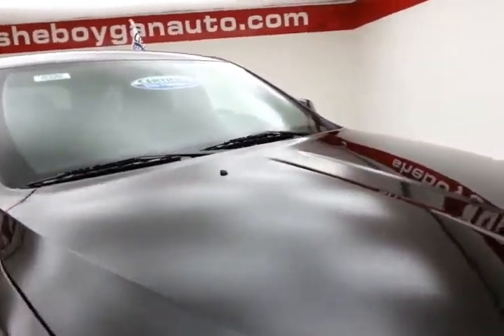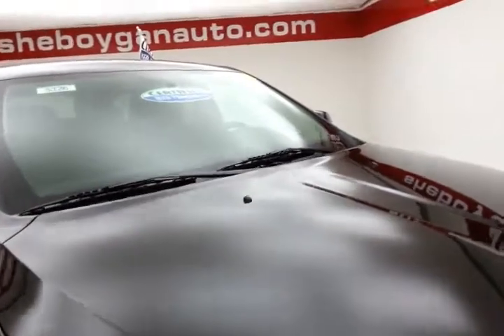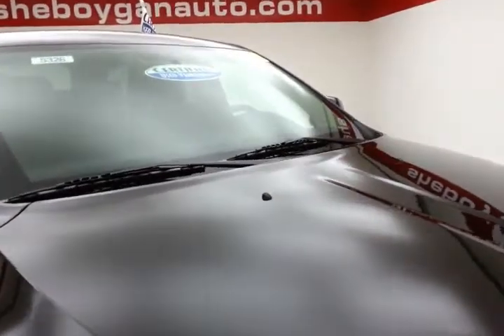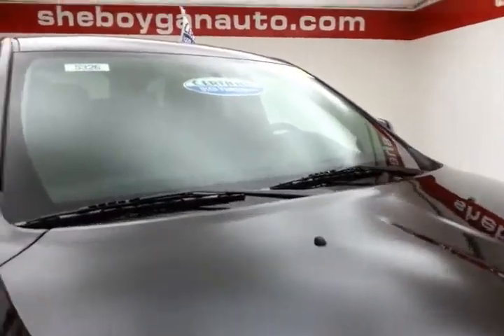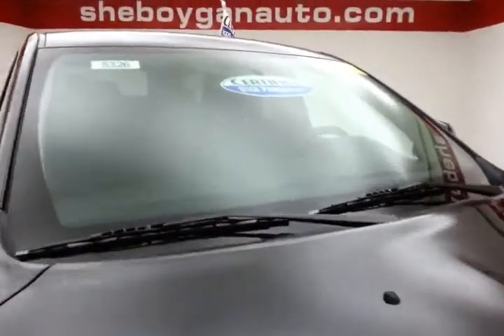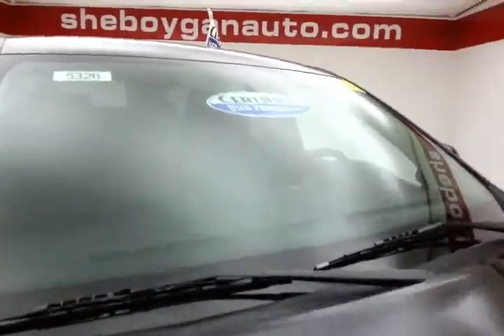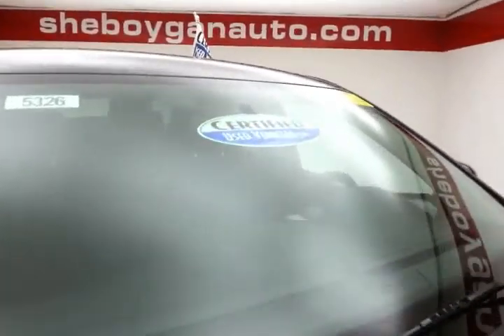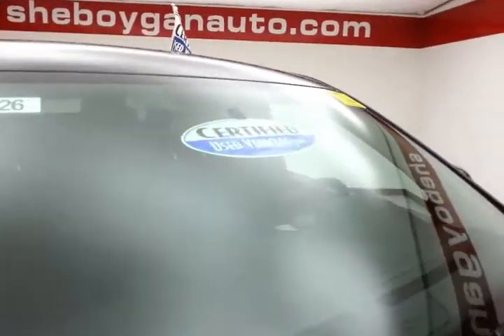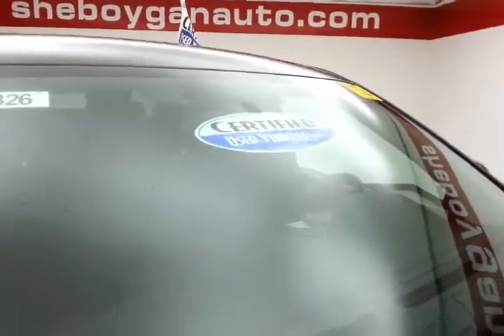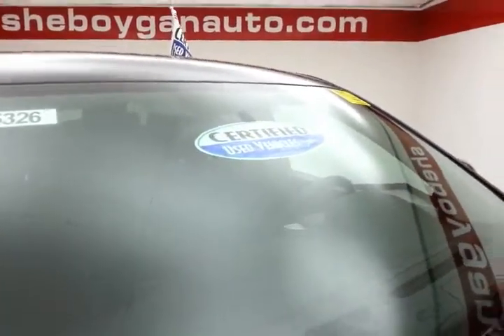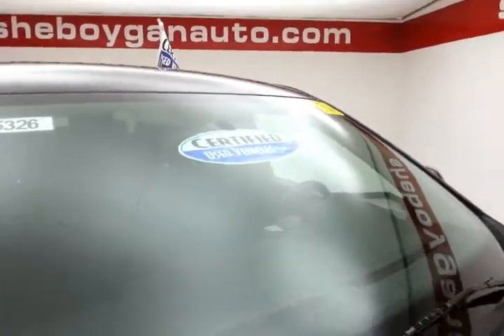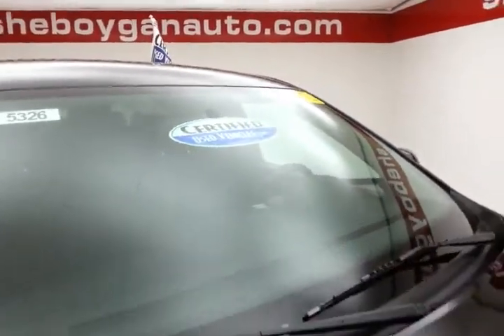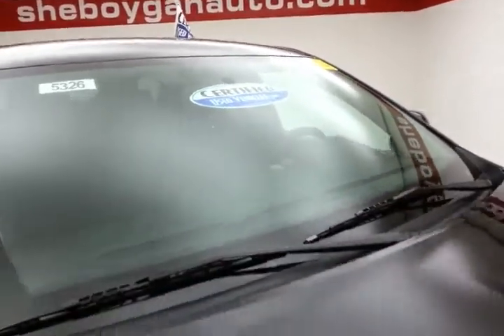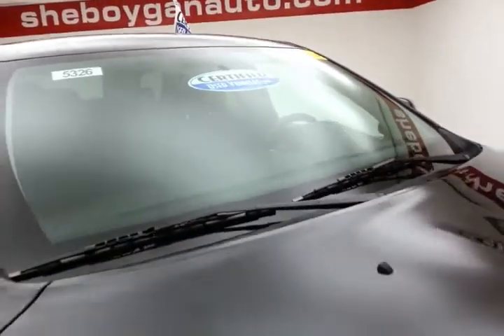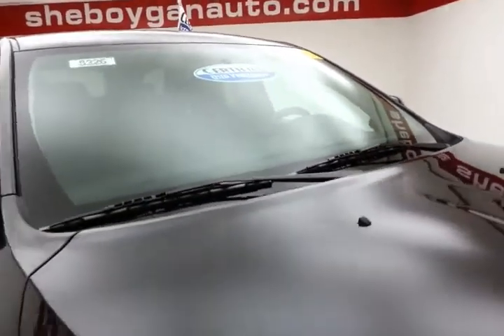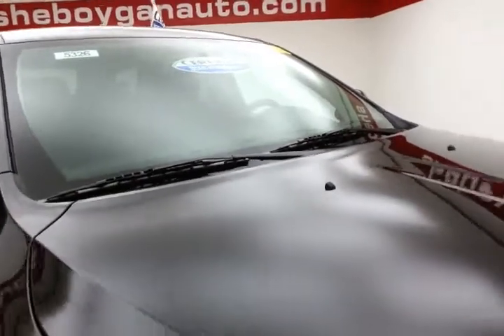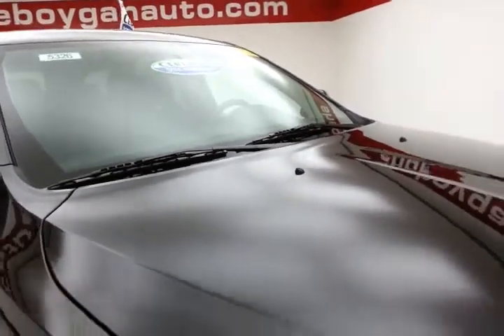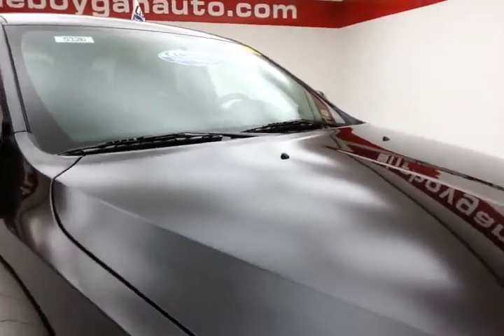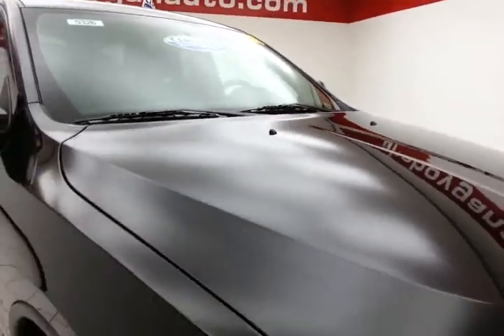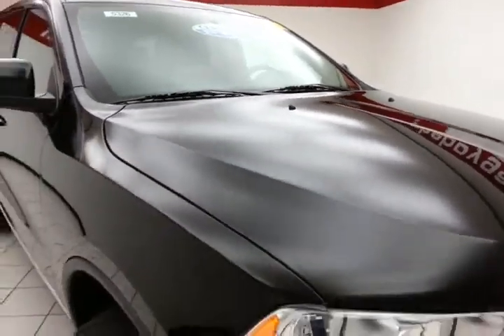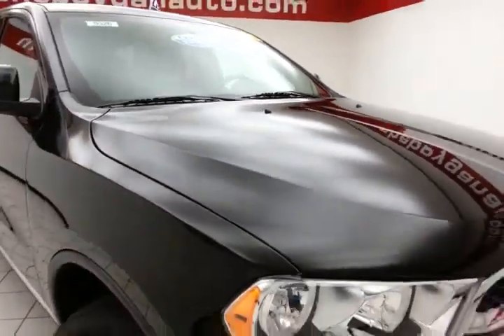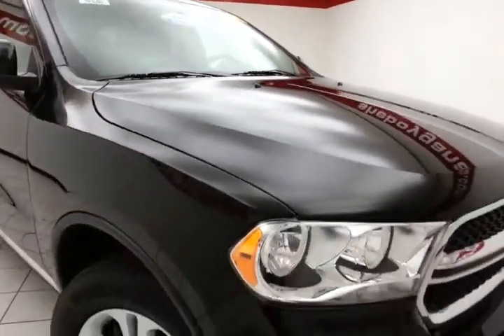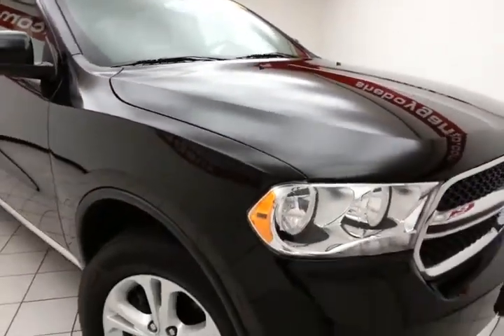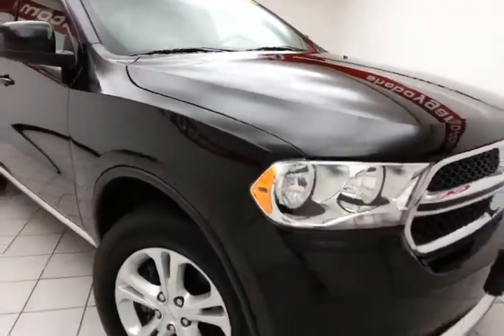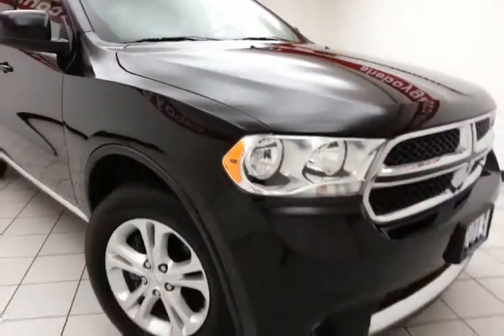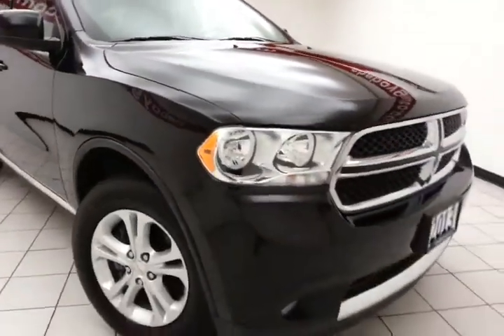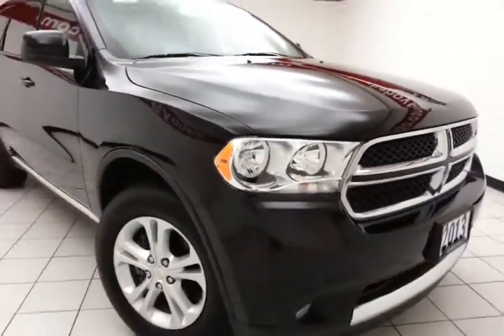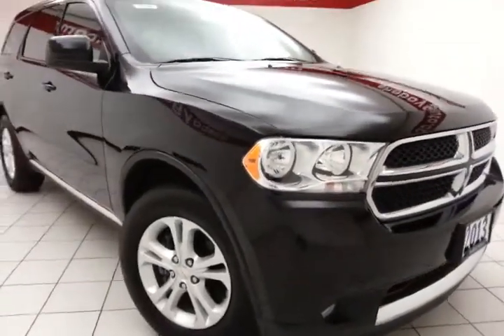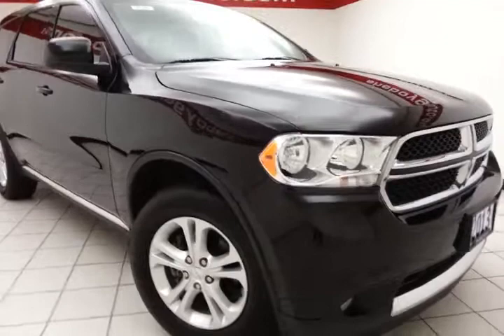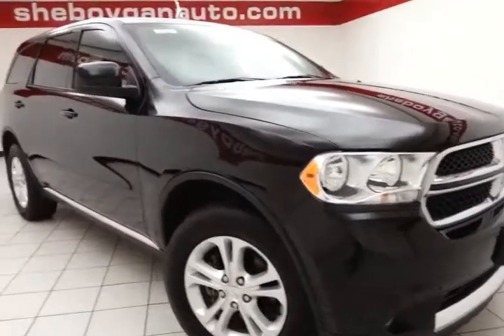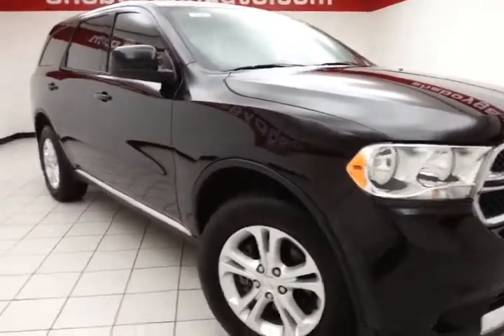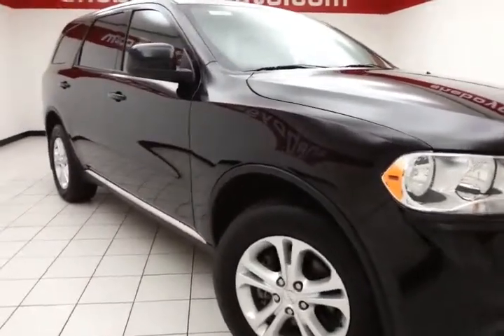Brilliant black in color. After our thorough inspection, it does qualify for our certified used vehicle program, keeping in the balance of a three-year, 36,000-mile bumper-to-bumper, and a seven-year, 100,000-mile powertrain warranty.